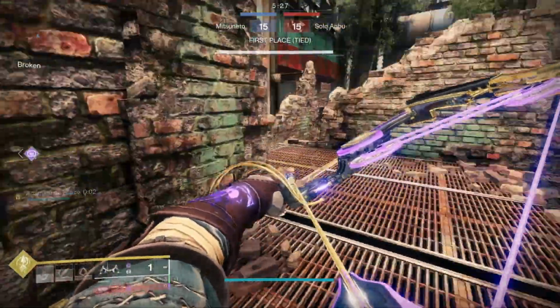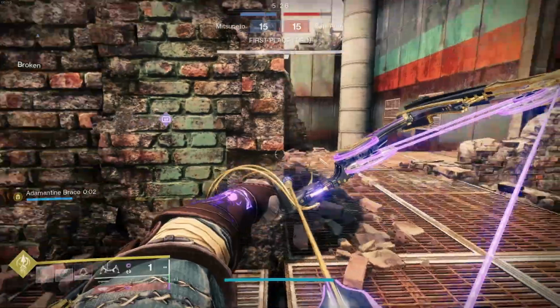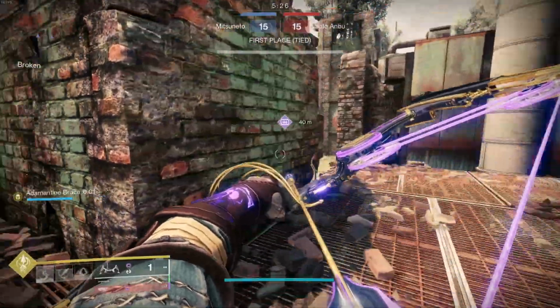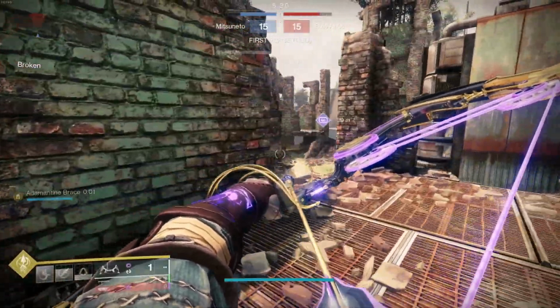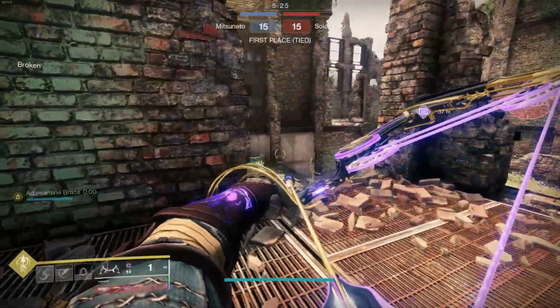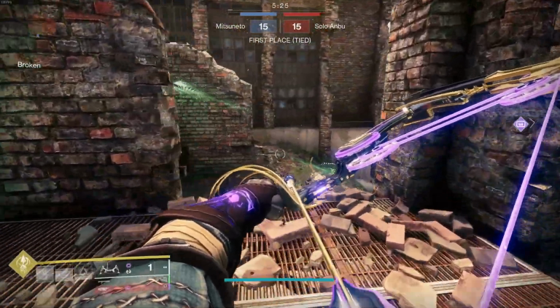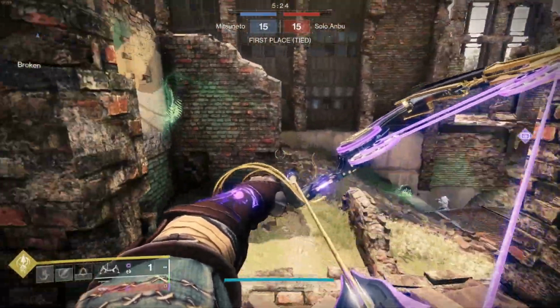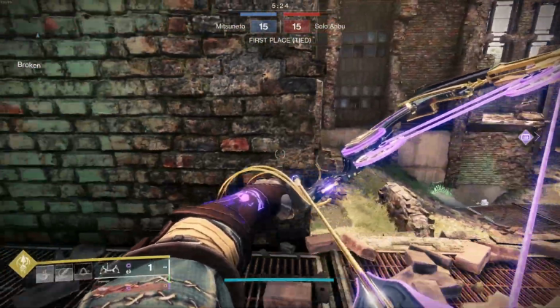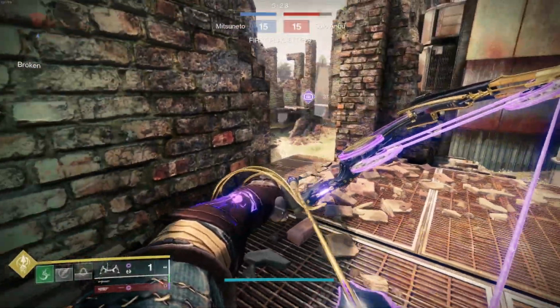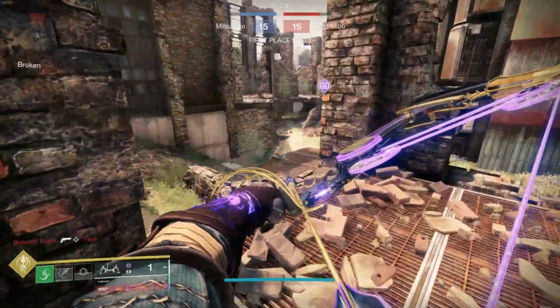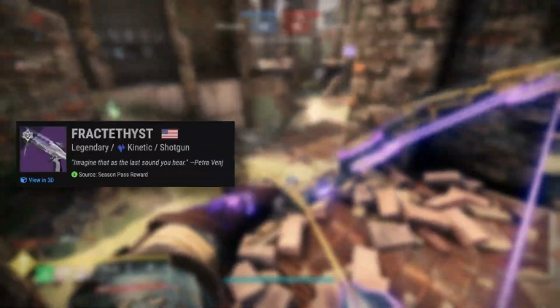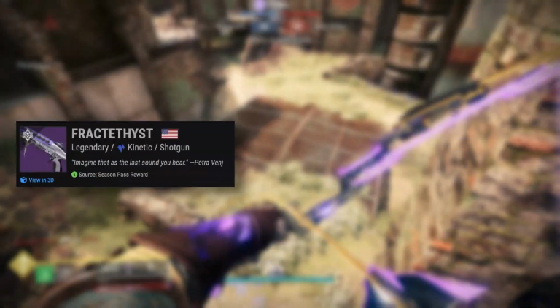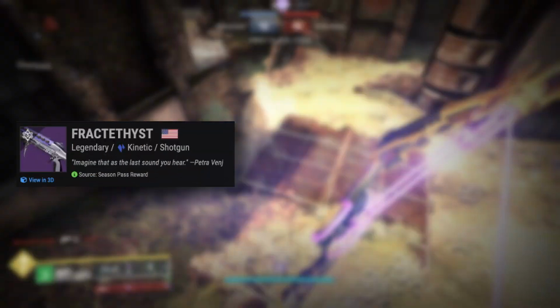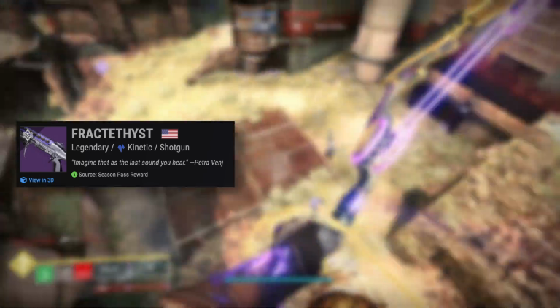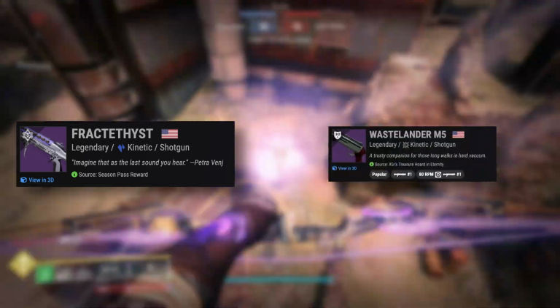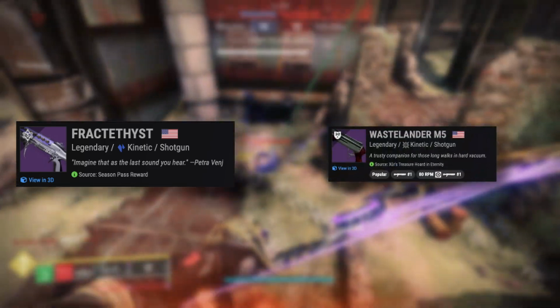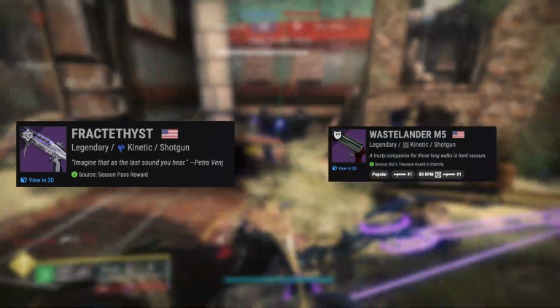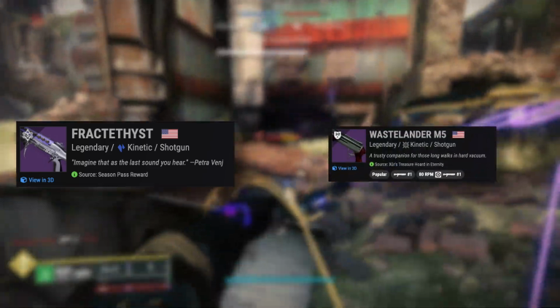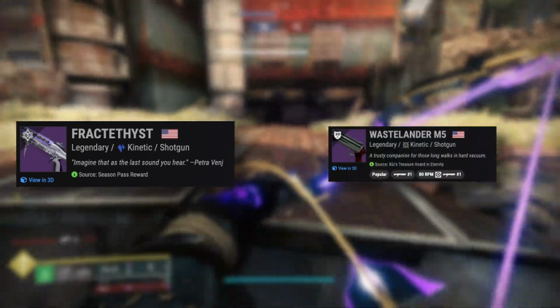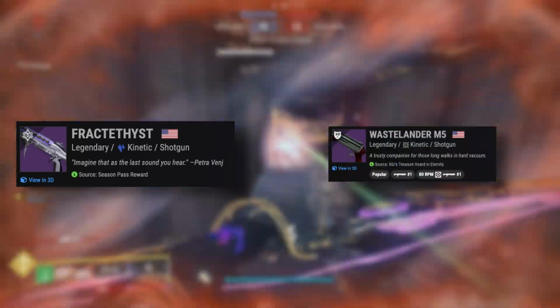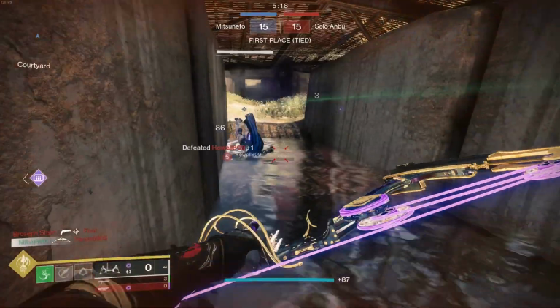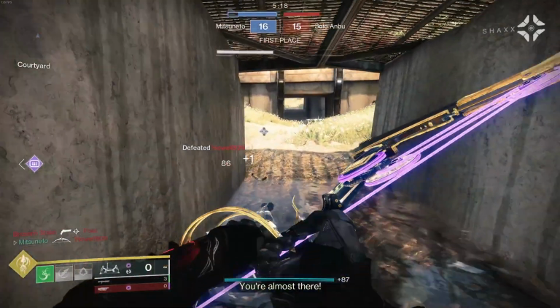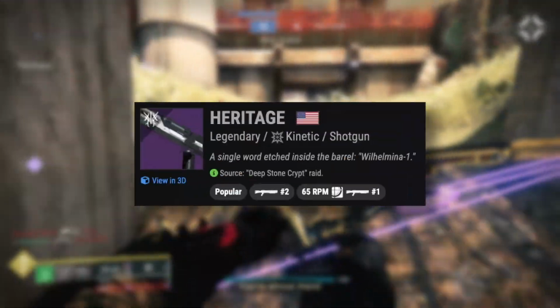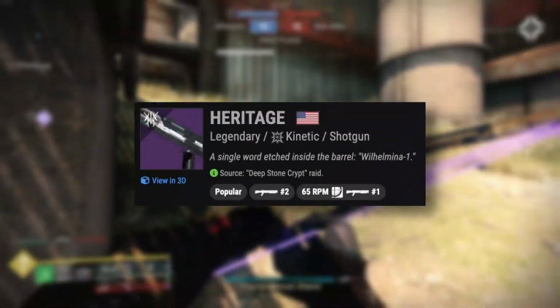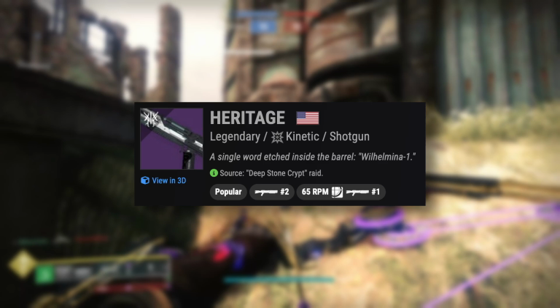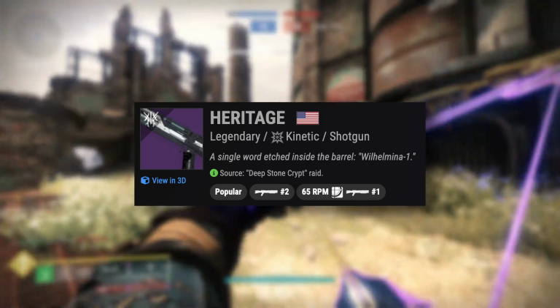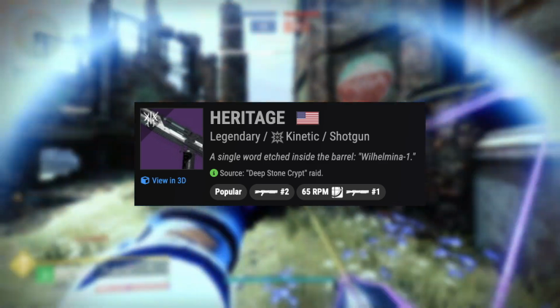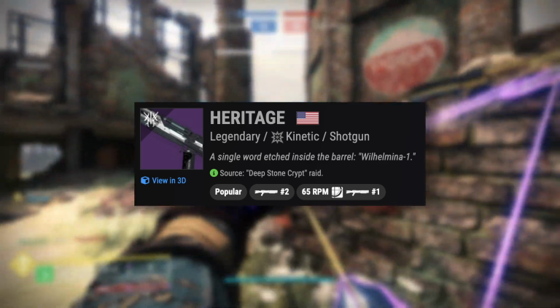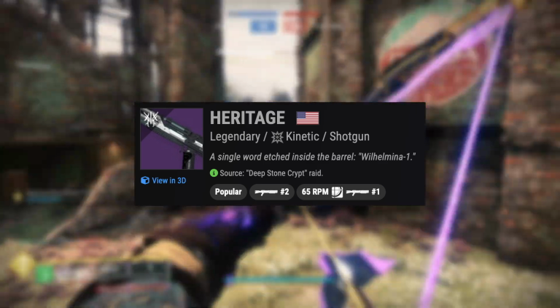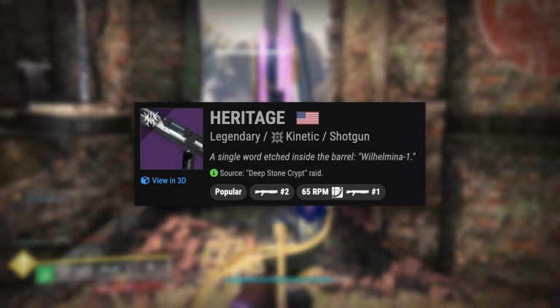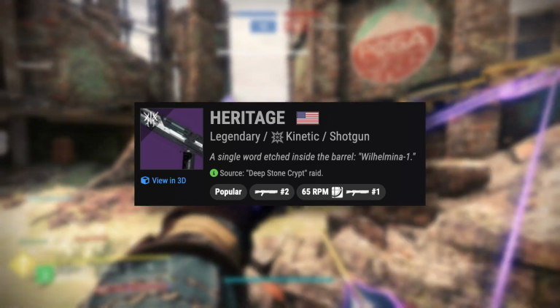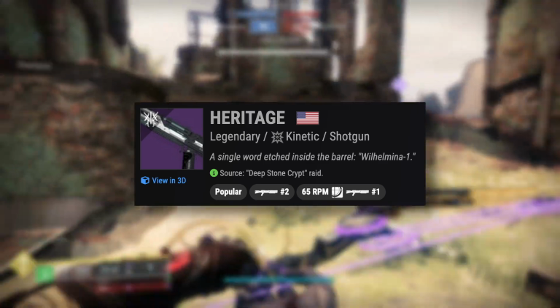As for special weapons, I prefer running a high-handling pallet shotgun like Fractathist with Quickdraw, or Wastelander from Dares of Eternity. You can also opt for a slug shotgun like Heritage, which allows you to body shot with the bow, then body shot with the slug shotgun for the kill.